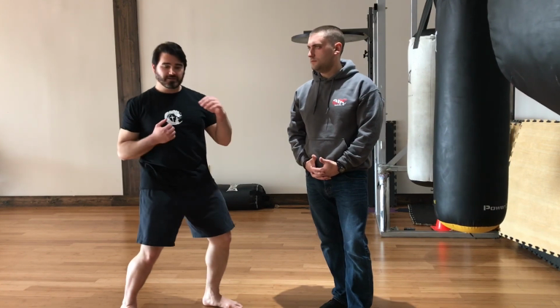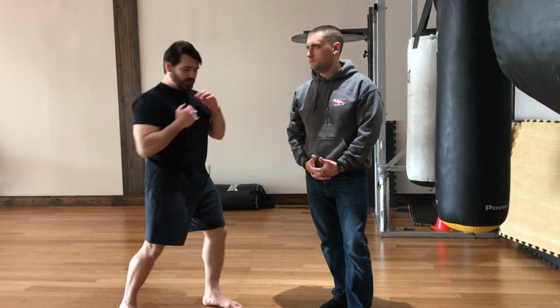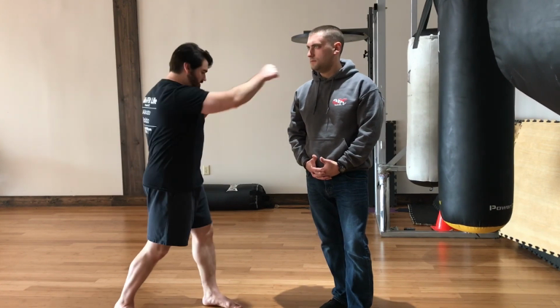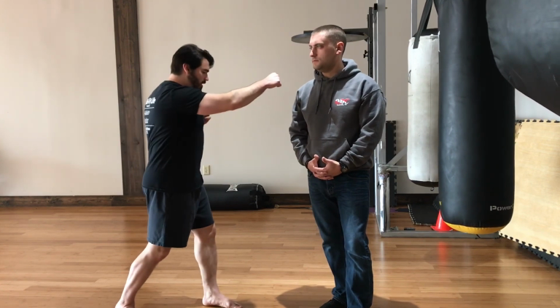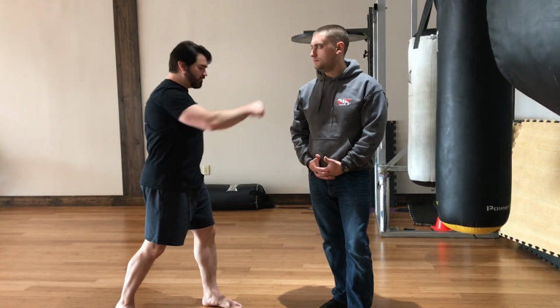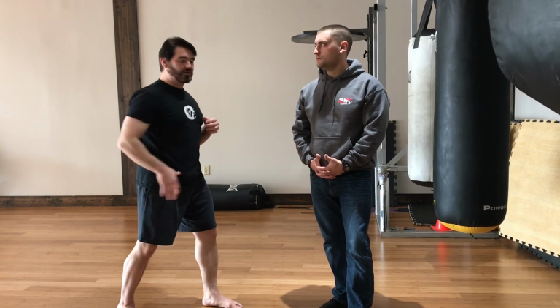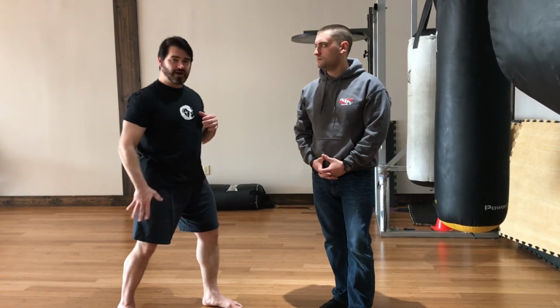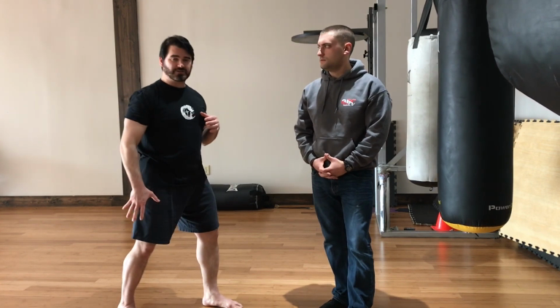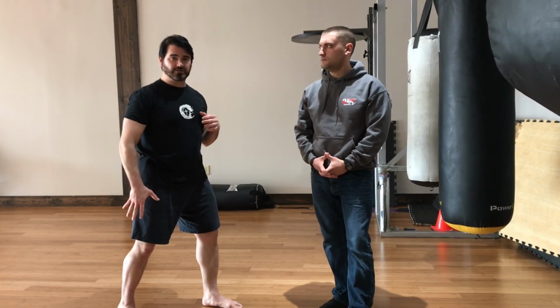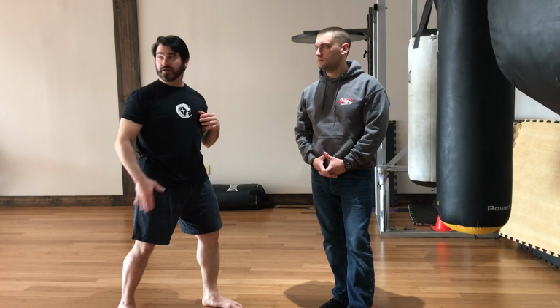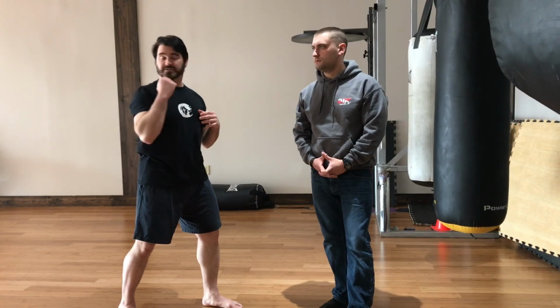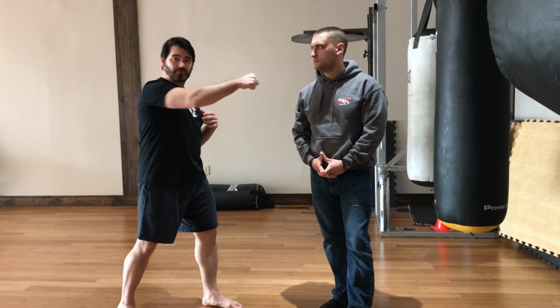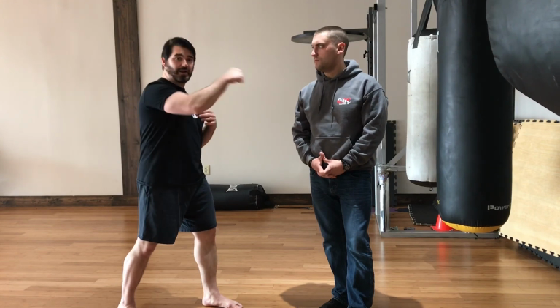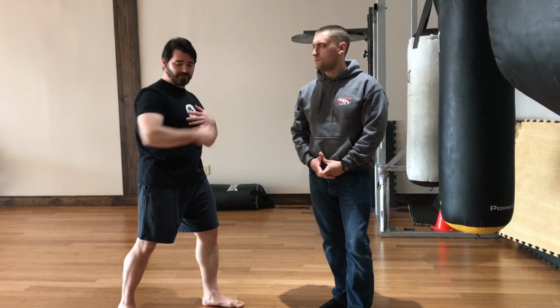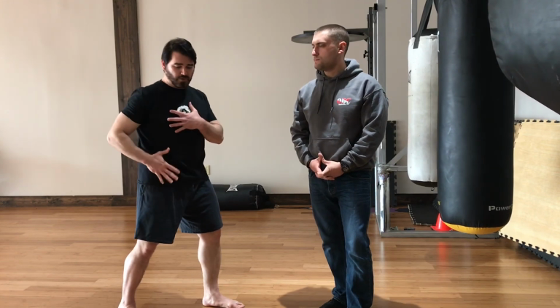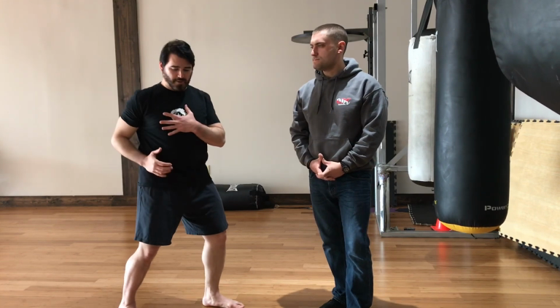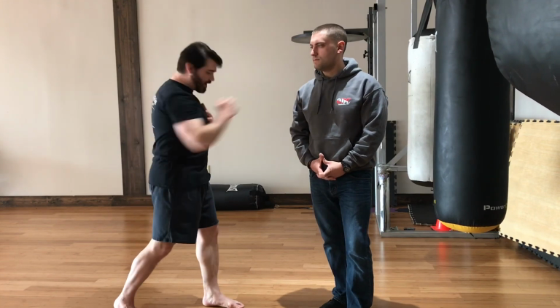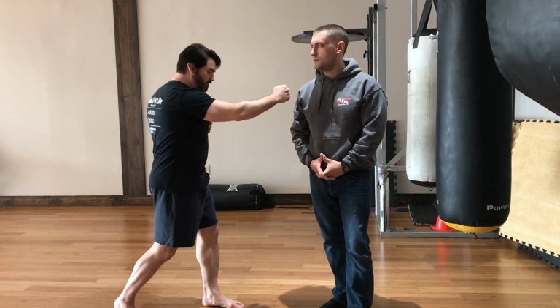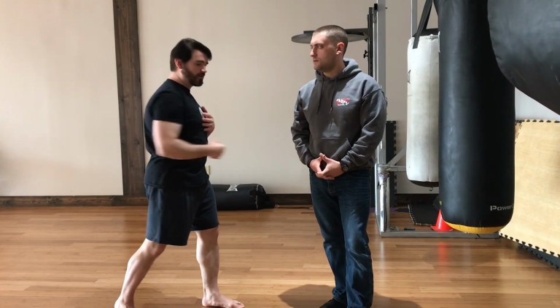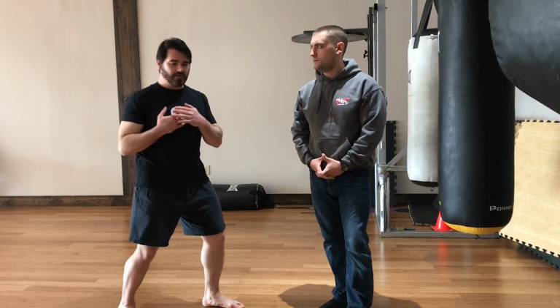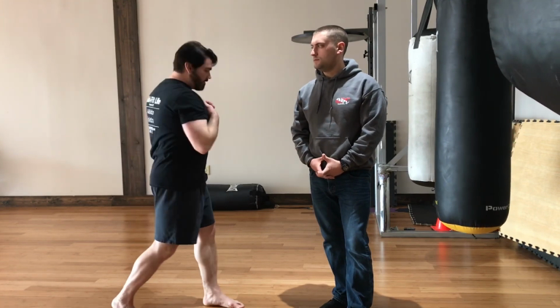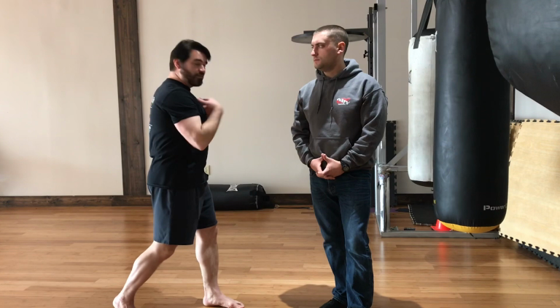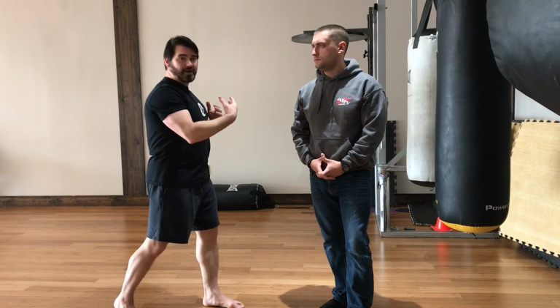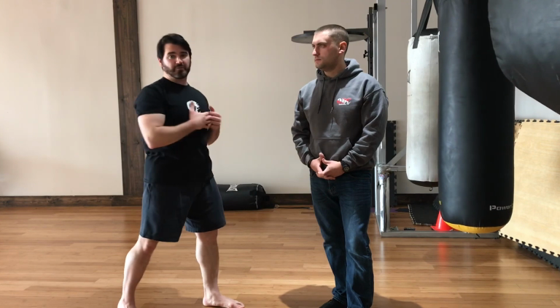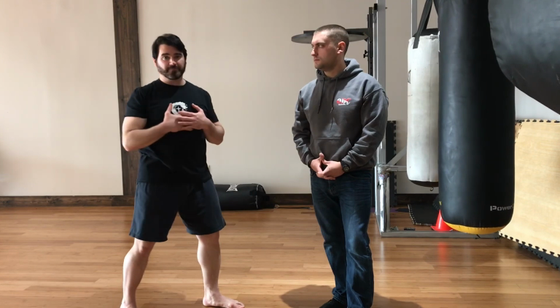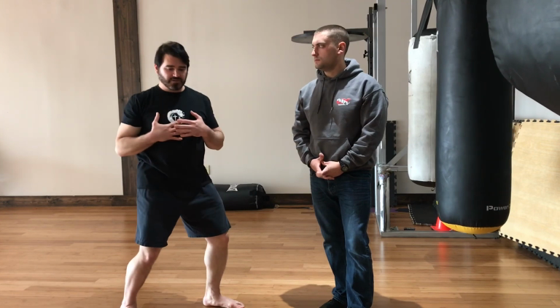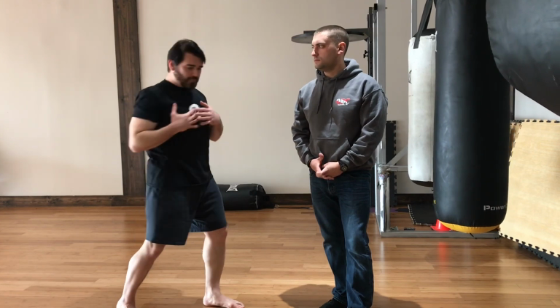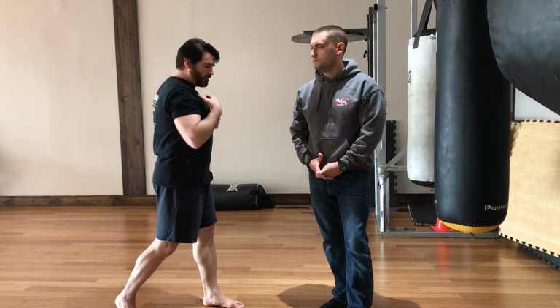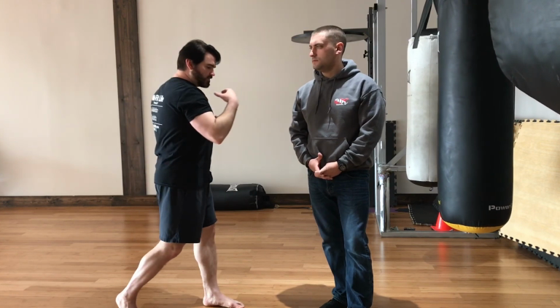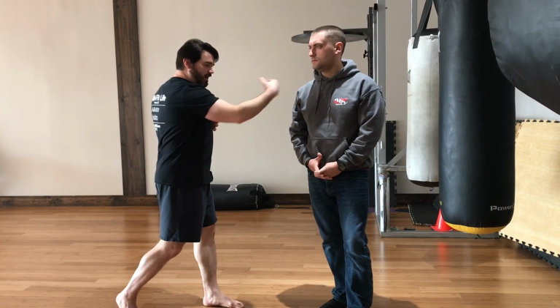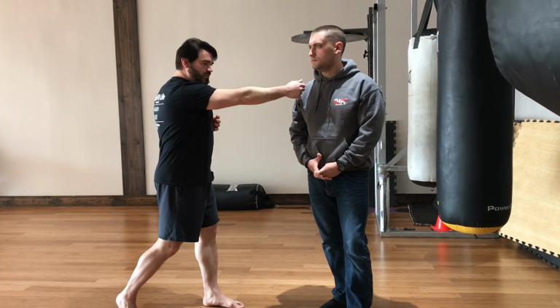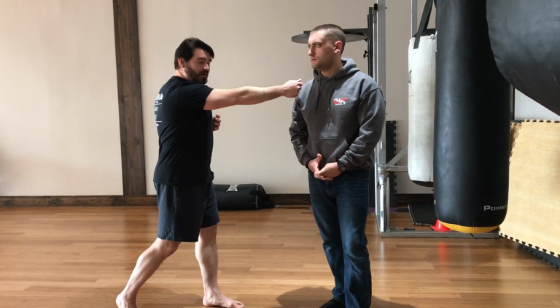So it's a small movement that actually starts at the ground. It doesn't start with my hand. It's more about my body moving than my hand moving. So when my body moves, my hand just comes out.